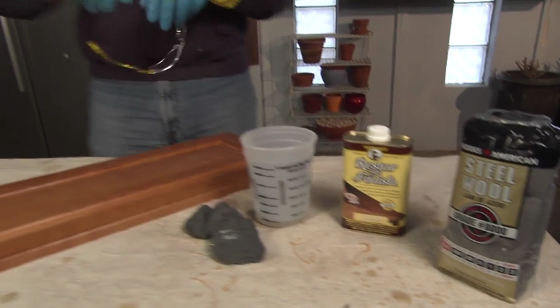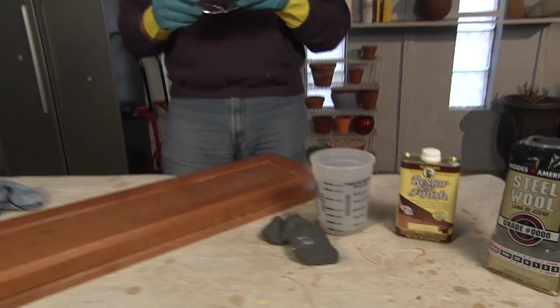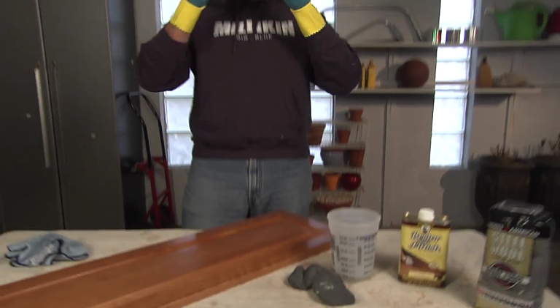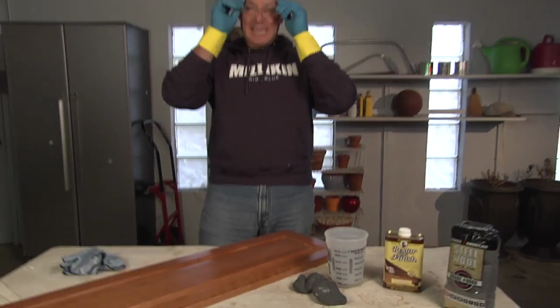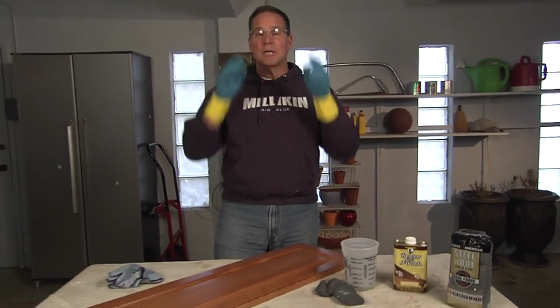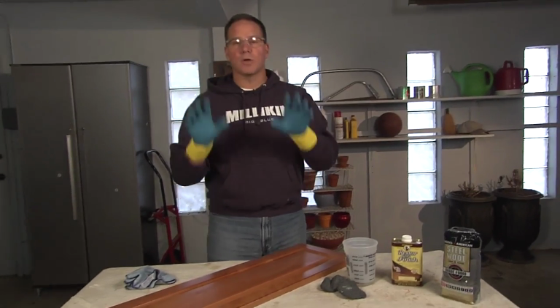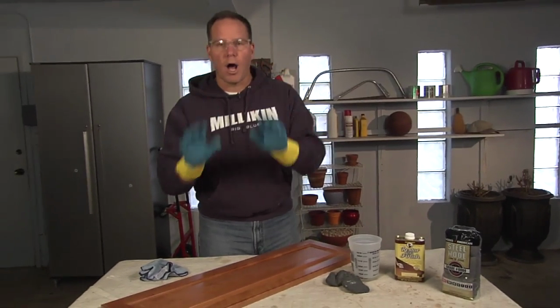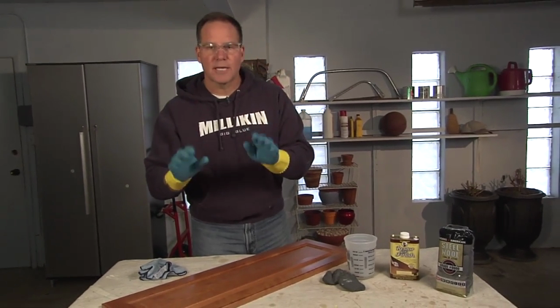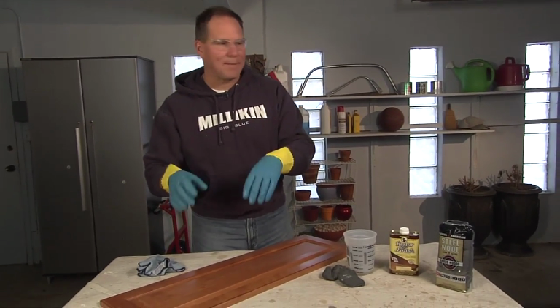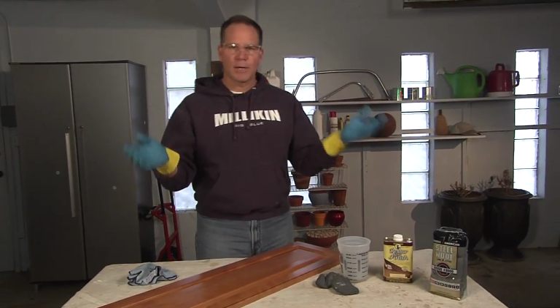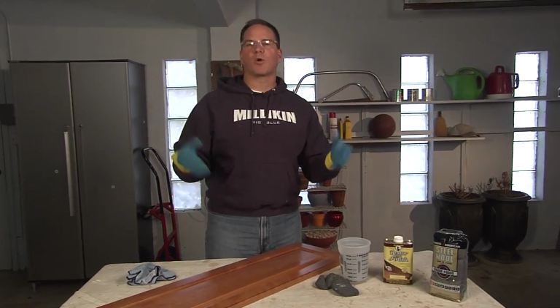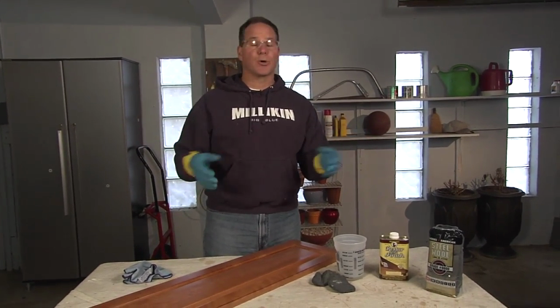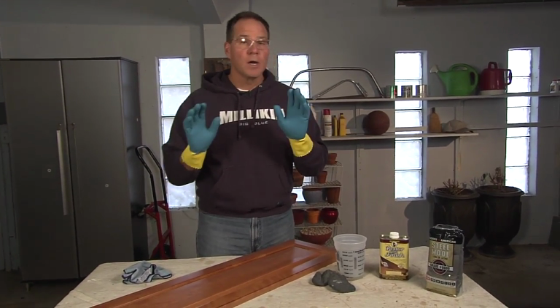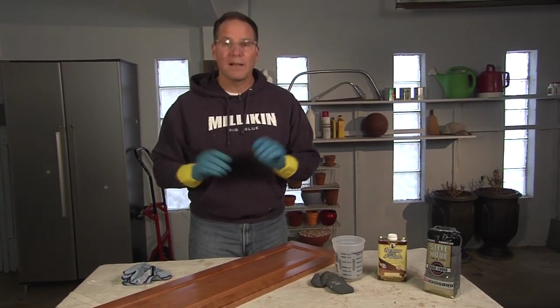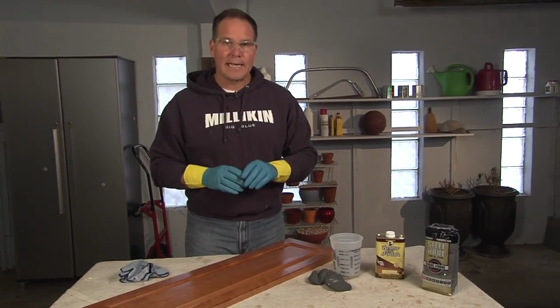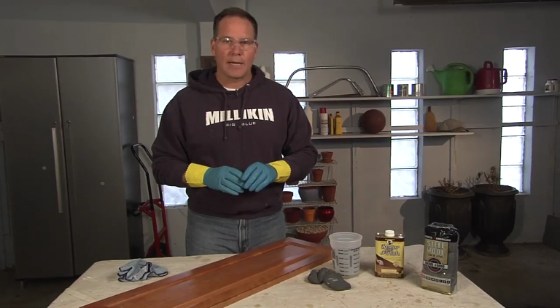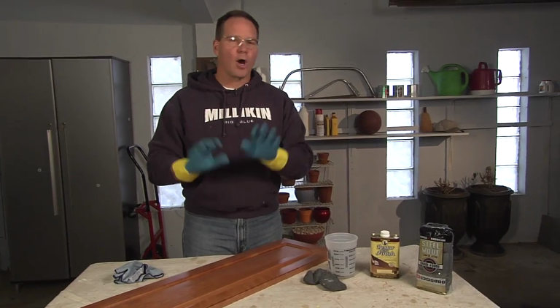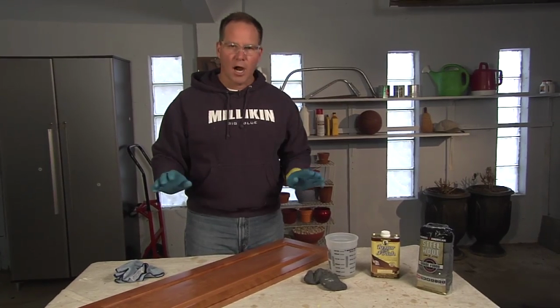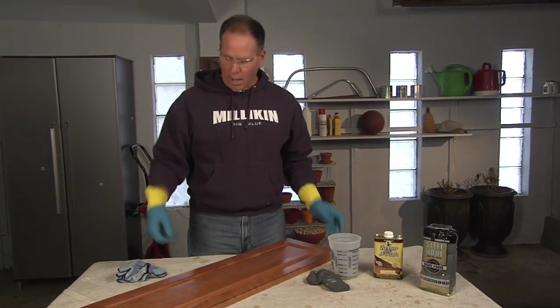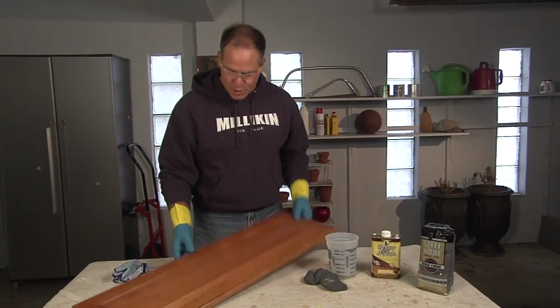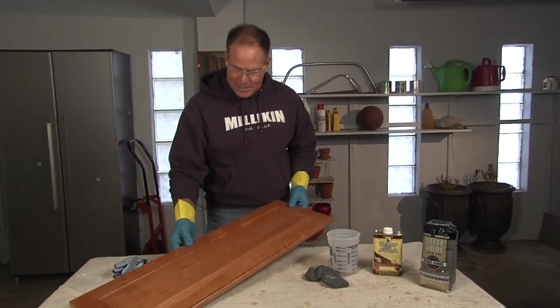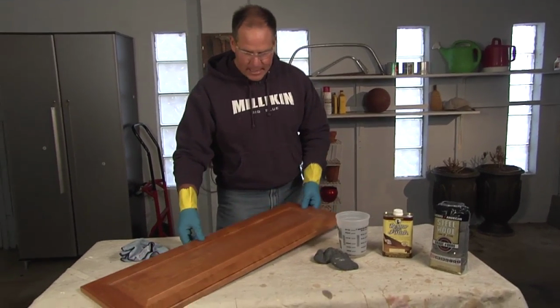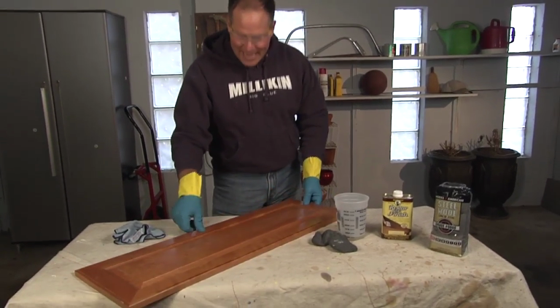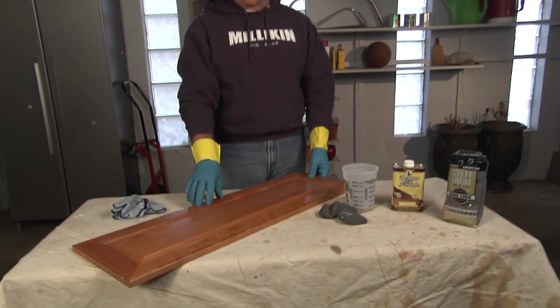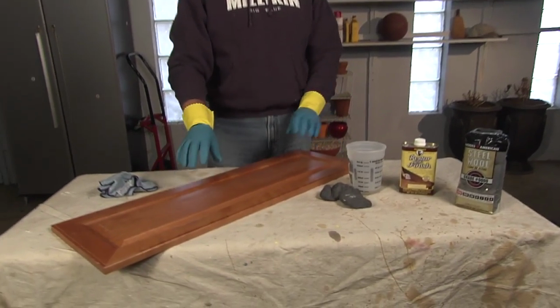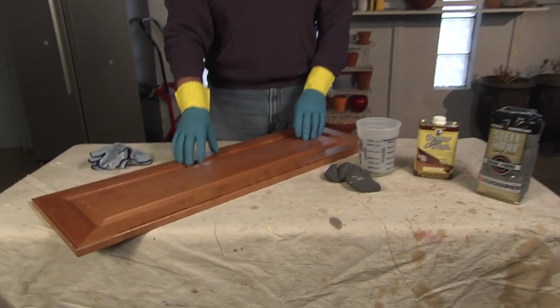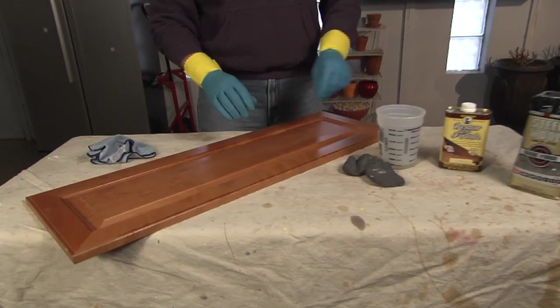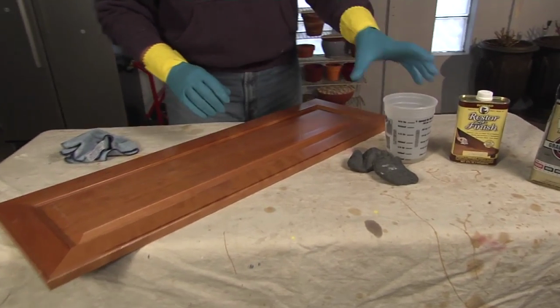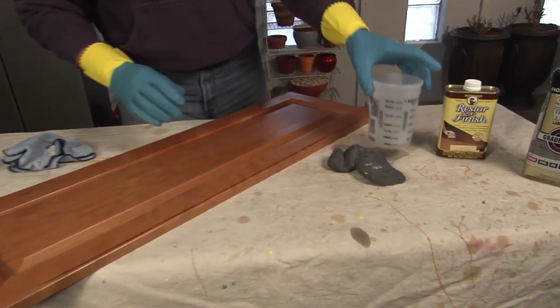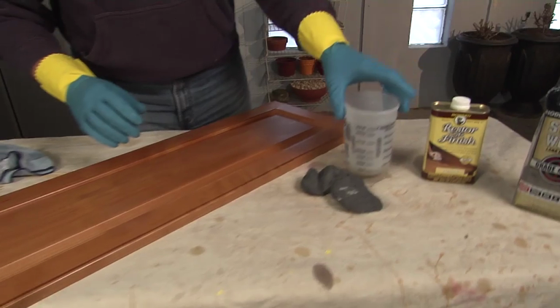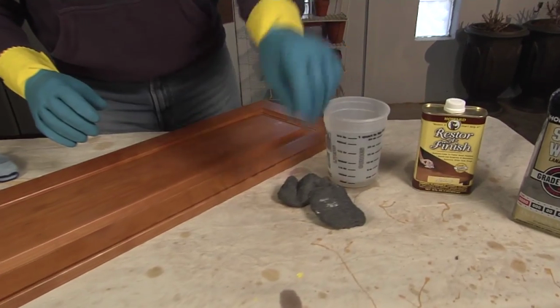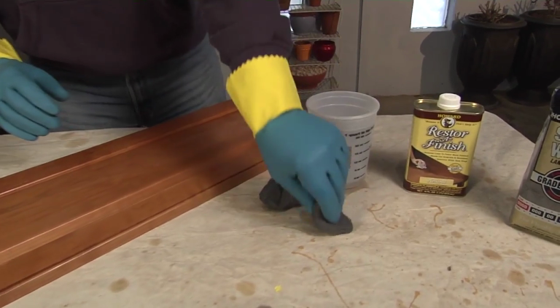What I want you to do is take the cabinet doors off of your kitchen cabinets and bring them into the garage or into a well-ventilated area, and take all of the hardware off so you can actually lay the cabinet doors onto a surface like this. Pour the solution into a little tub.